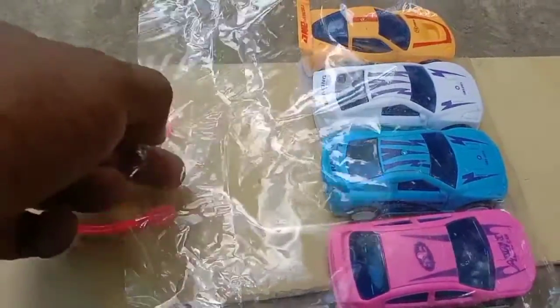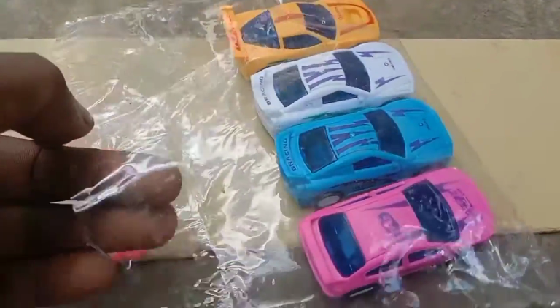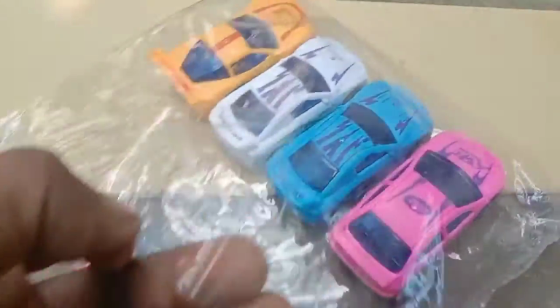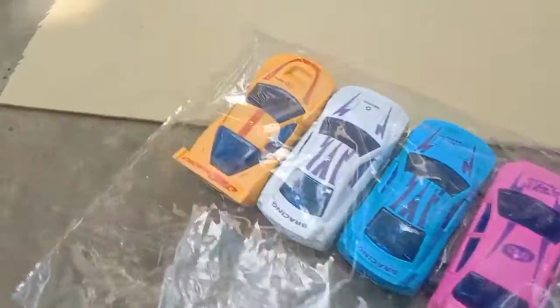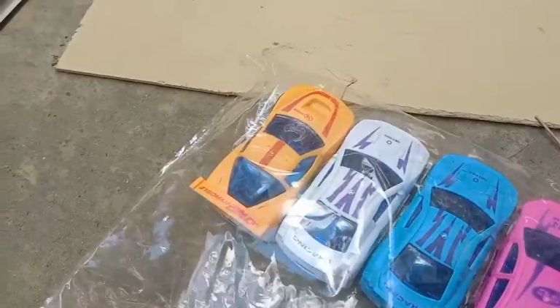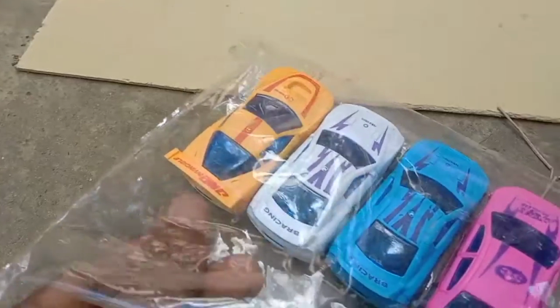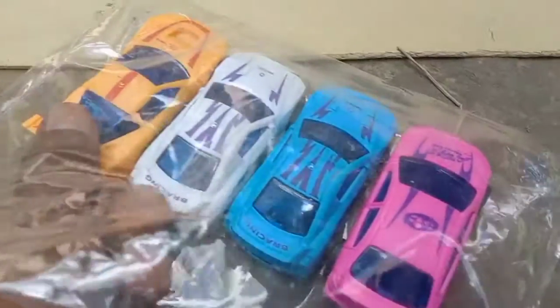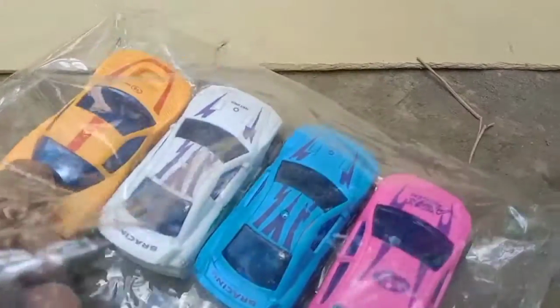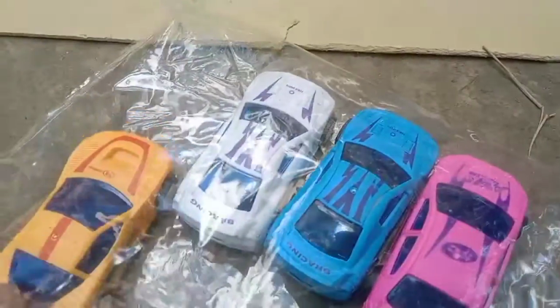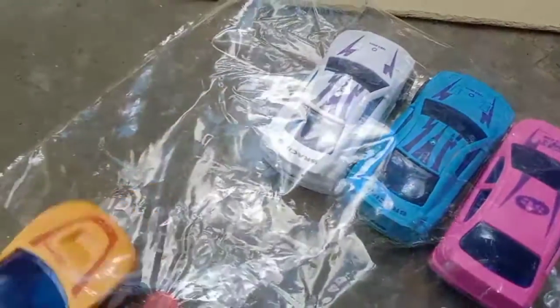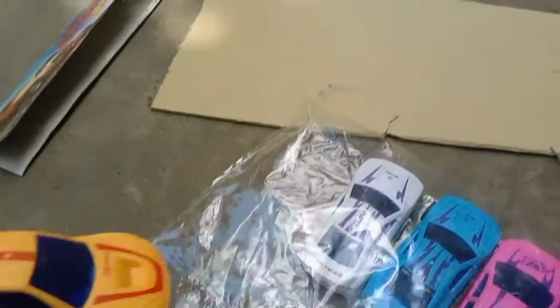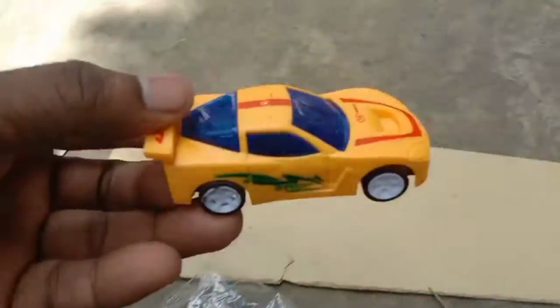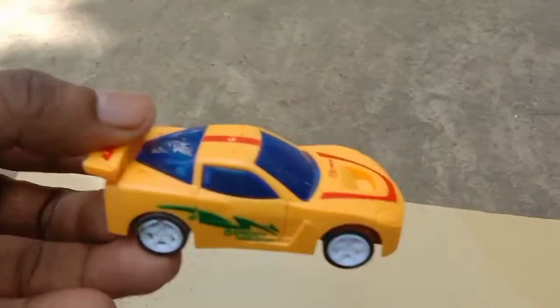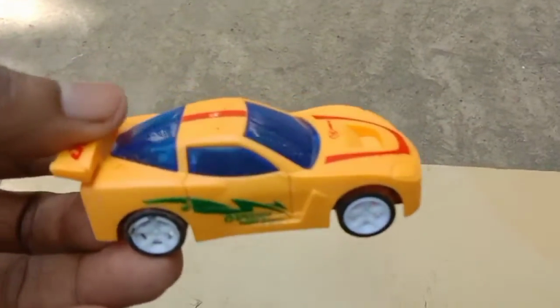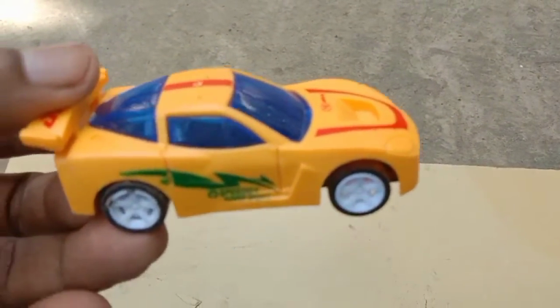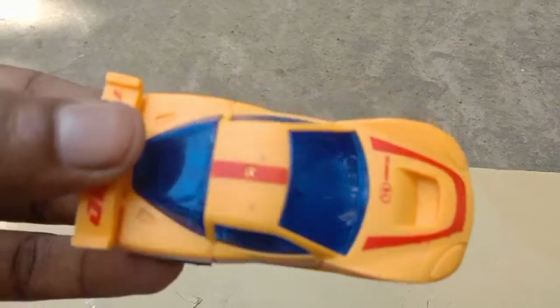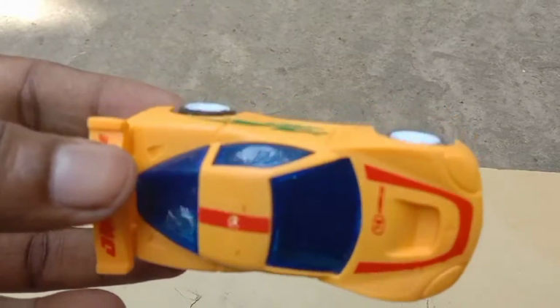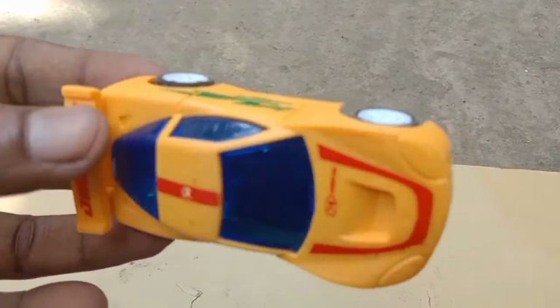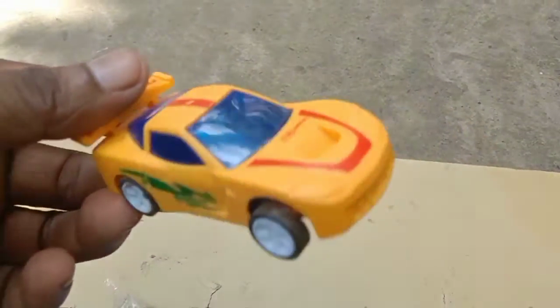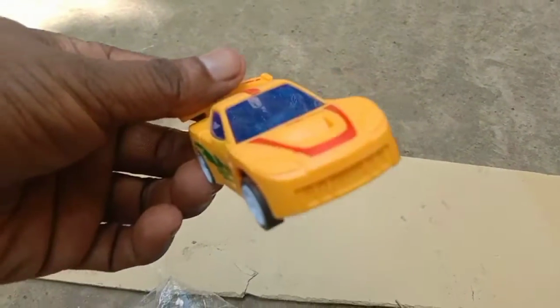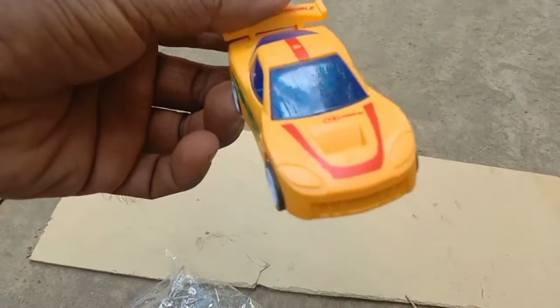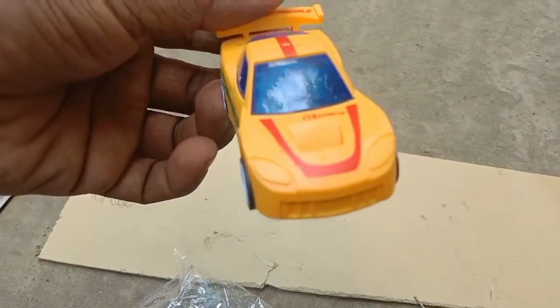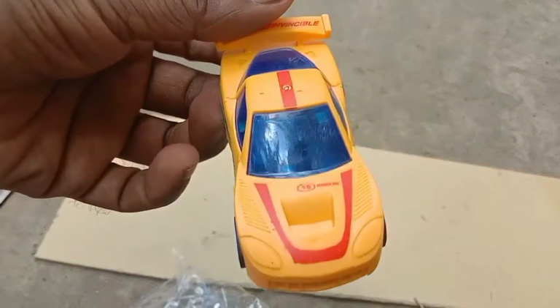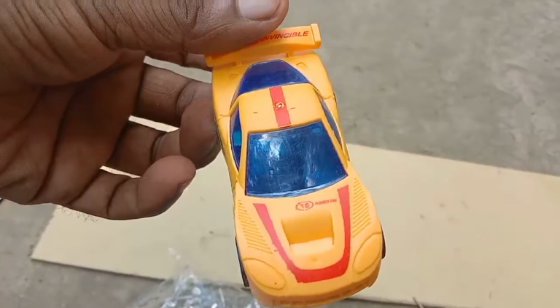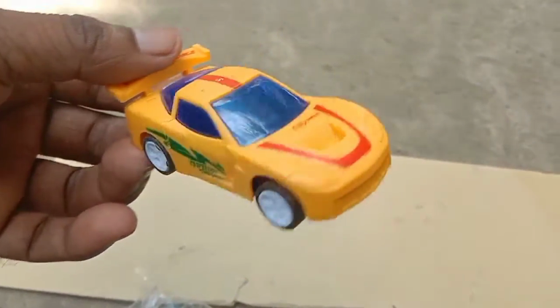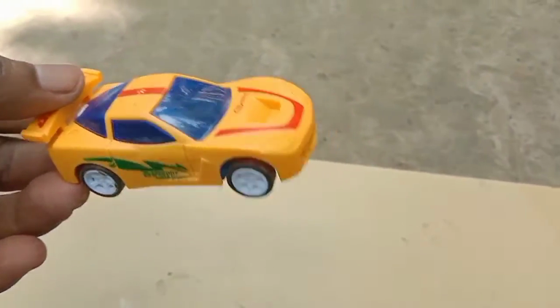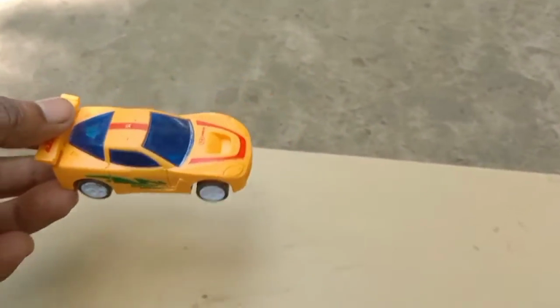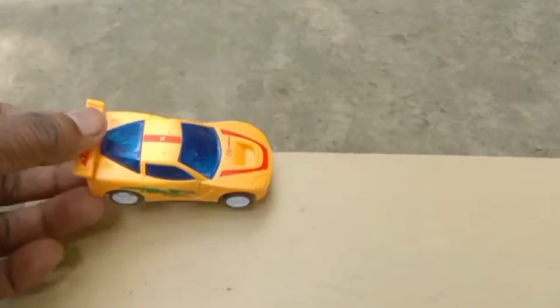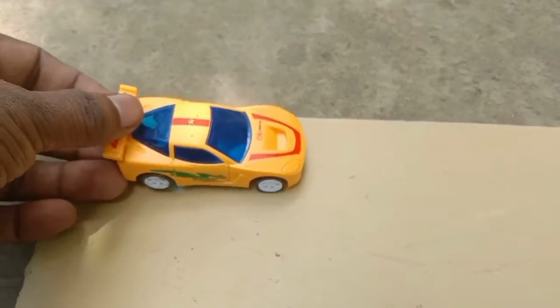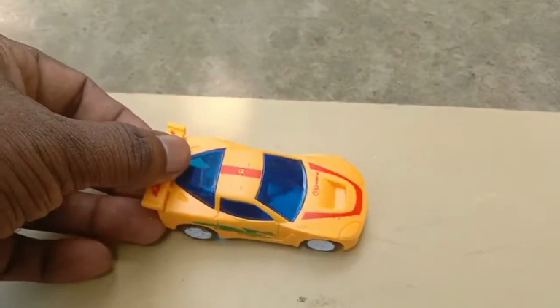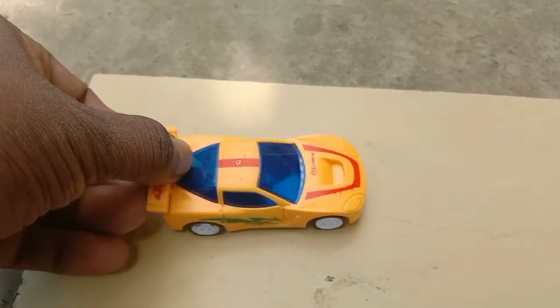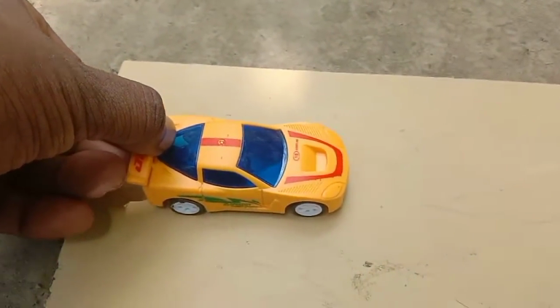First, what I have got in my hand — it's a yellow color nice racing car. Look, it's awesome! Let's try it.